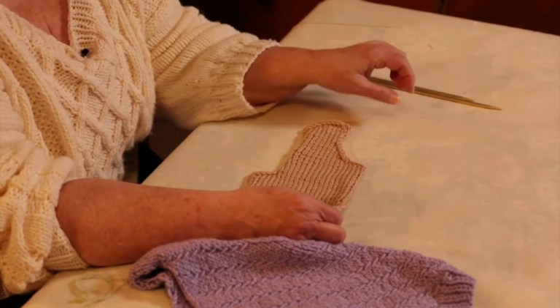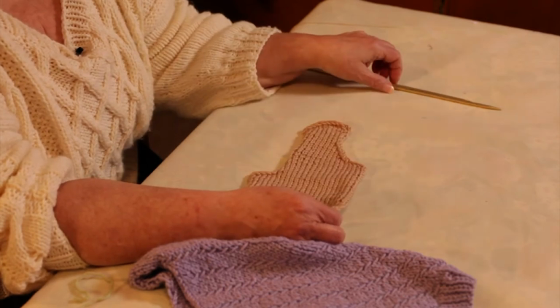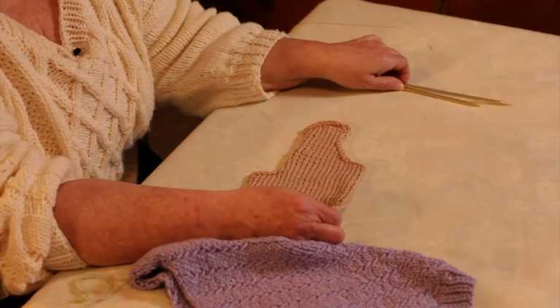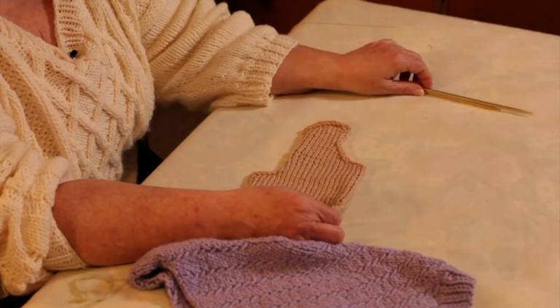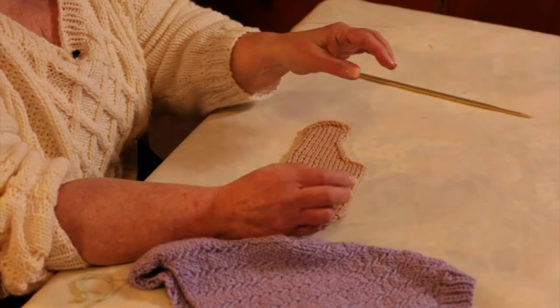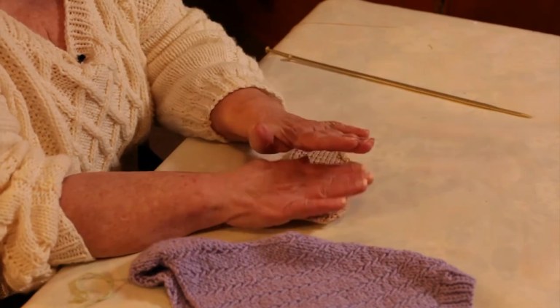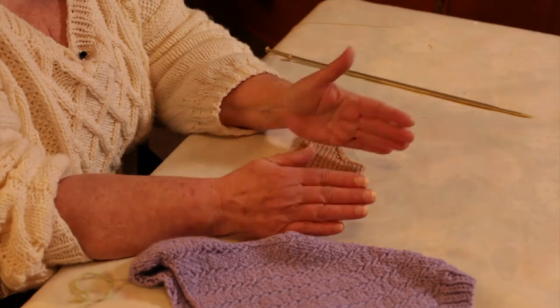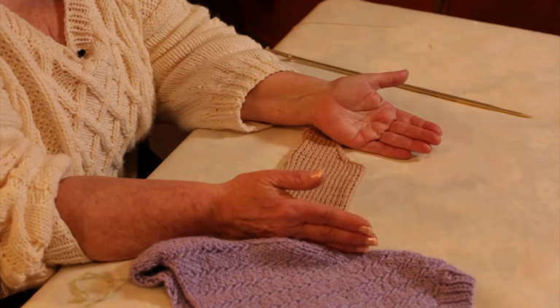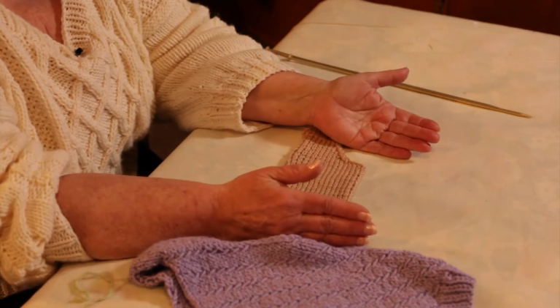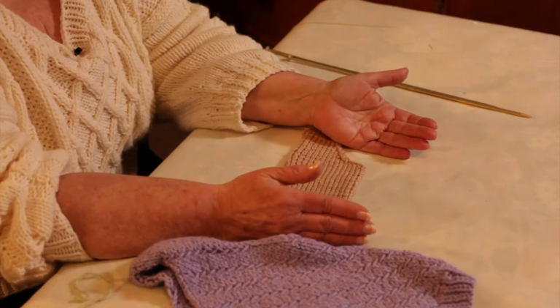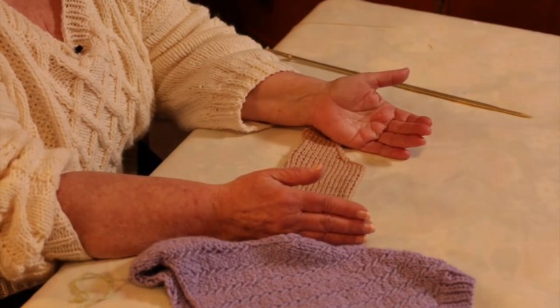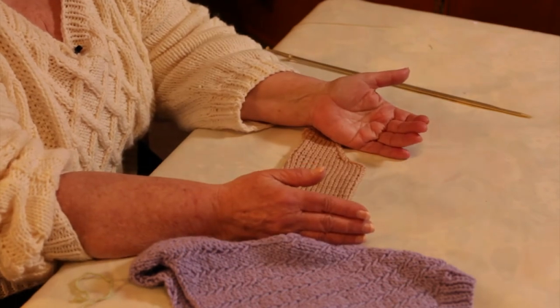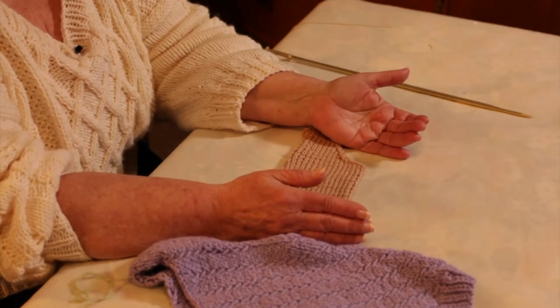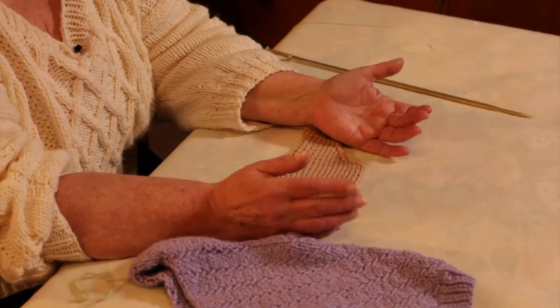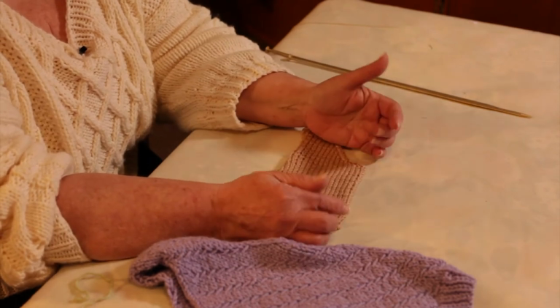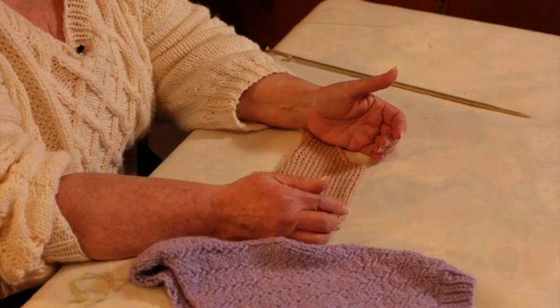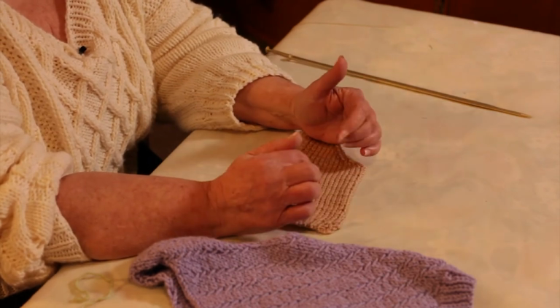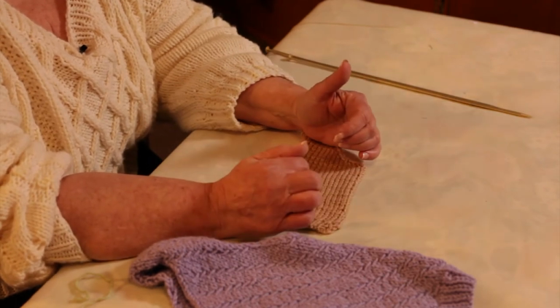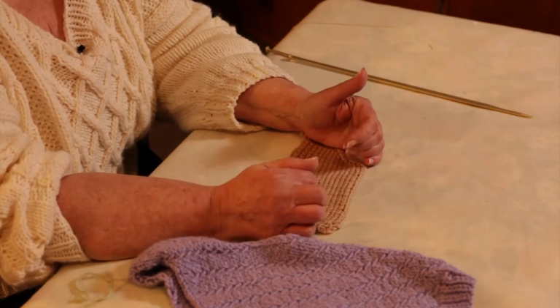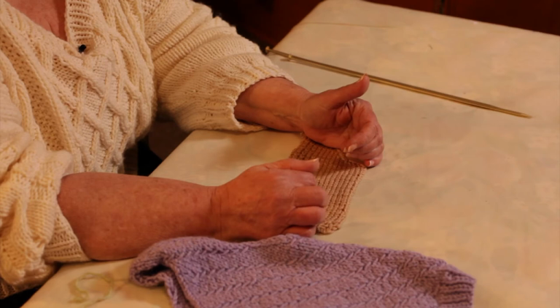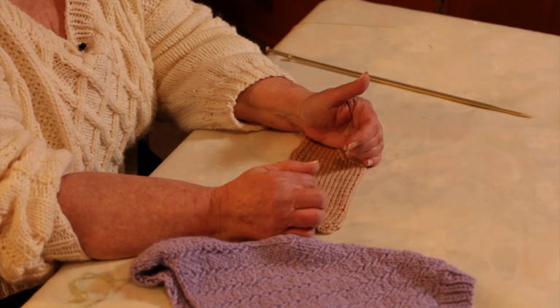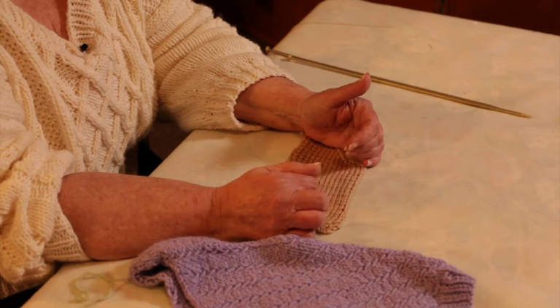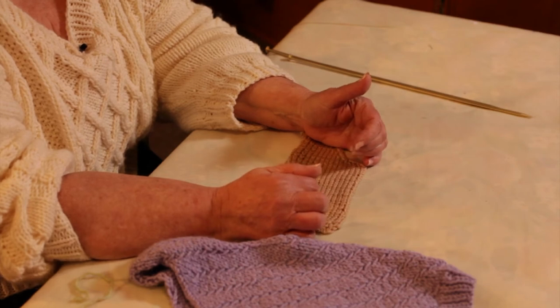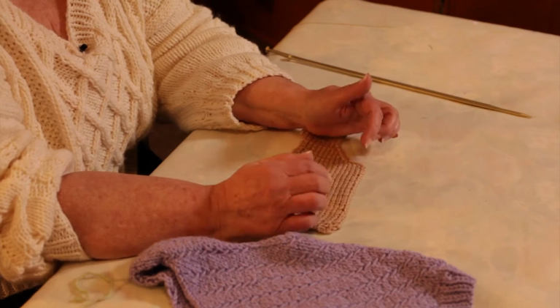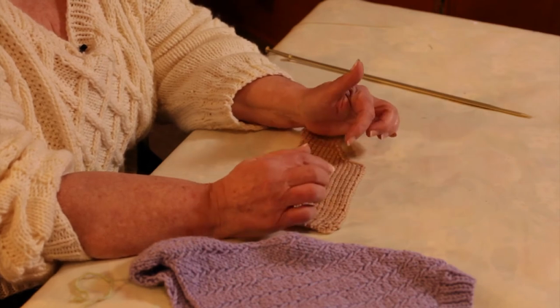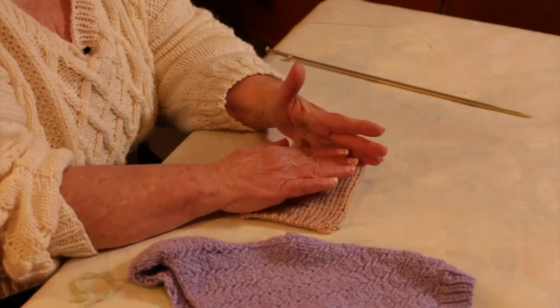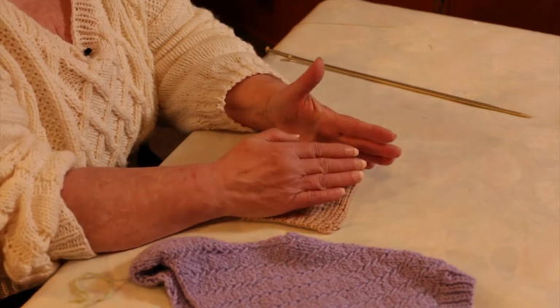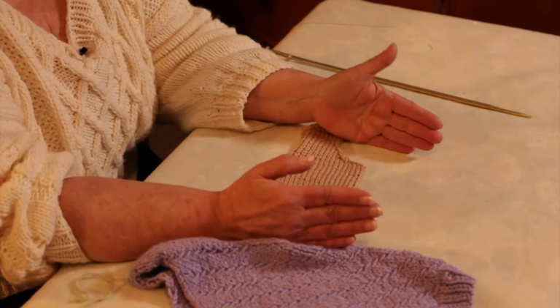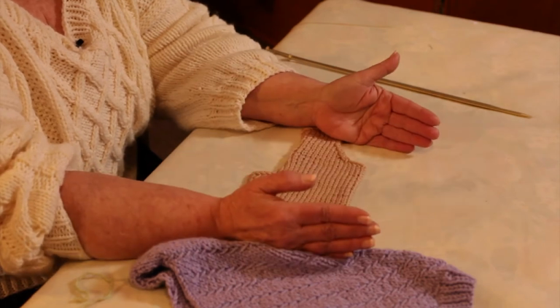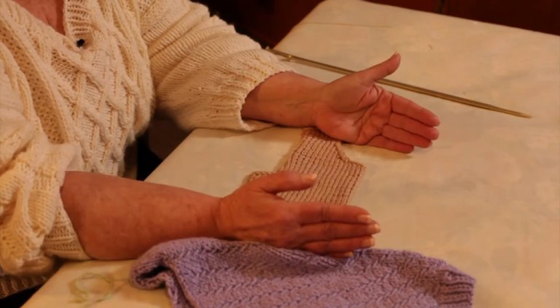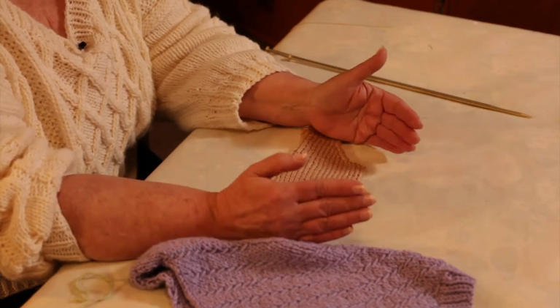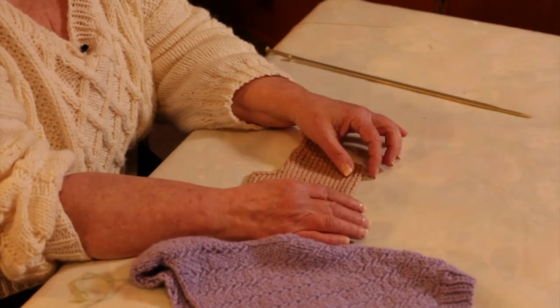Your pattern will usually tell you how many stitches you need to pick up. The only reason that you might make a change is if you have changed the length of the pattern.